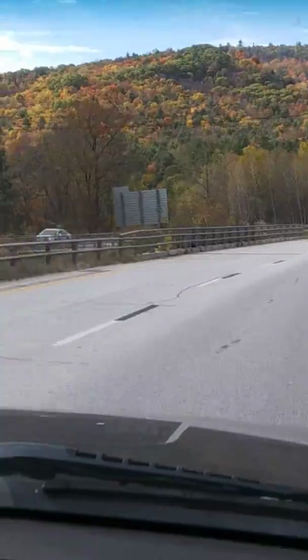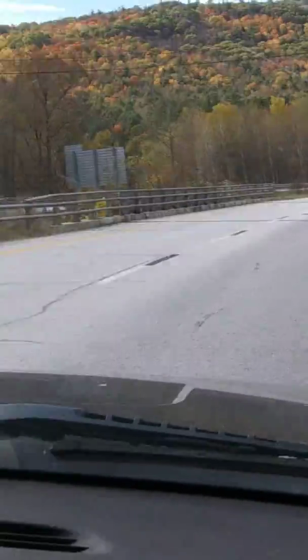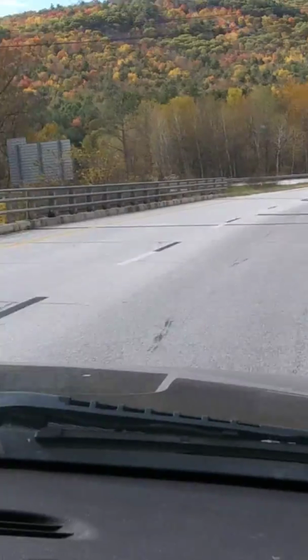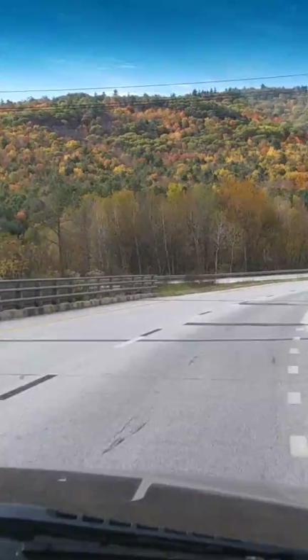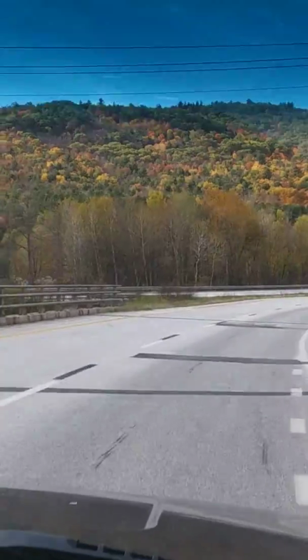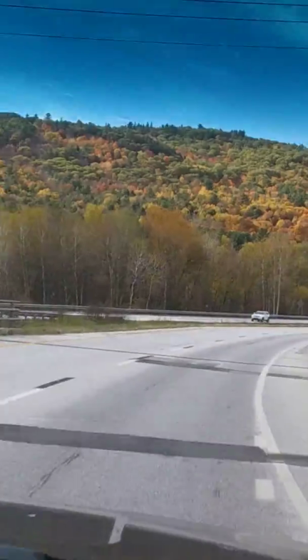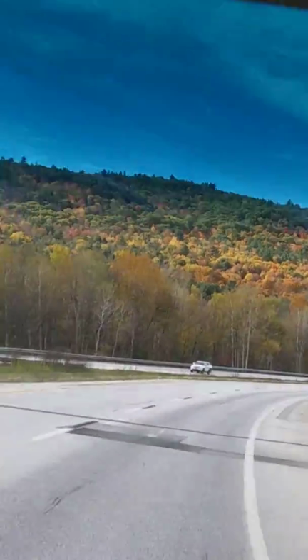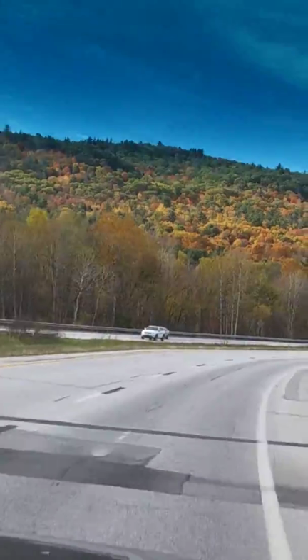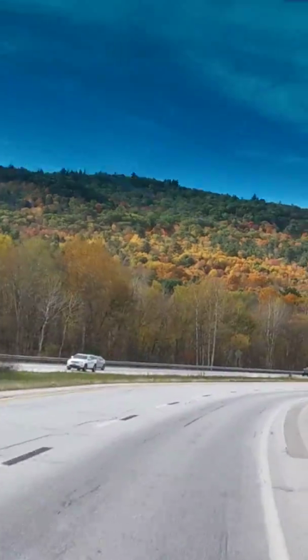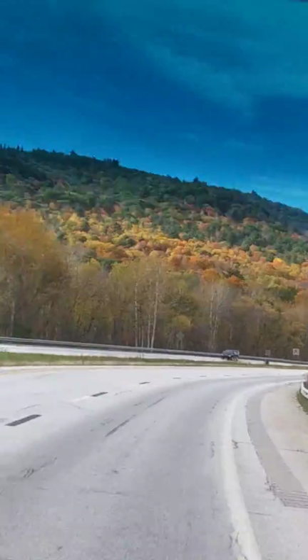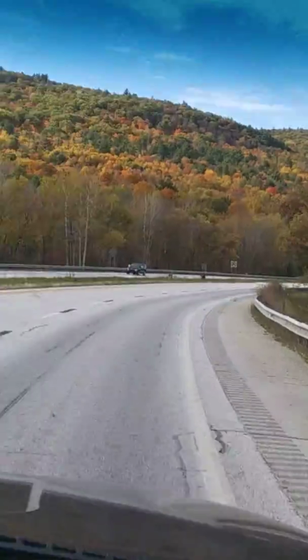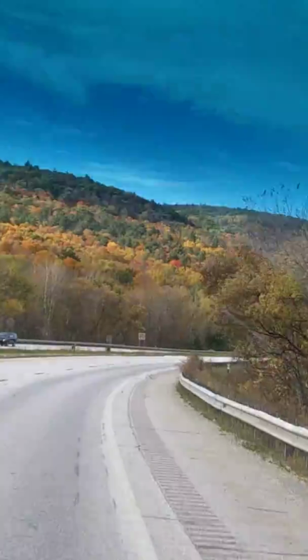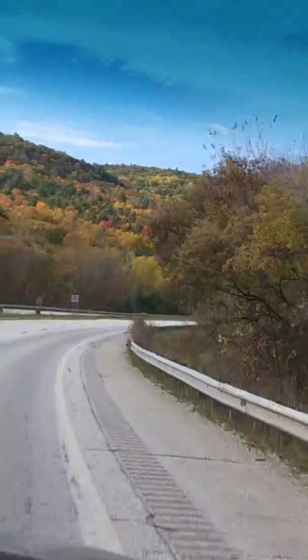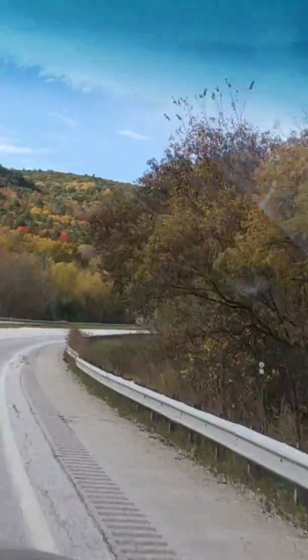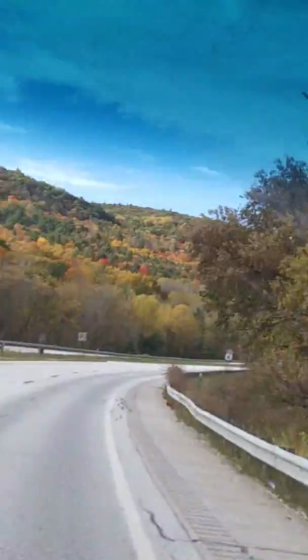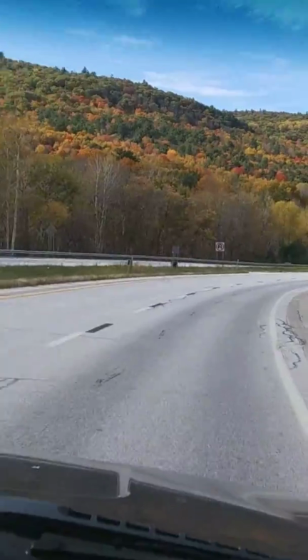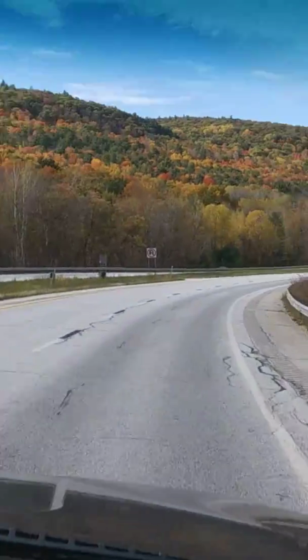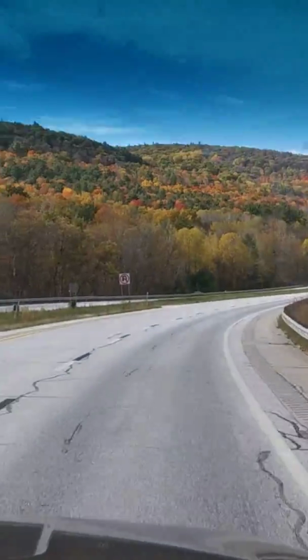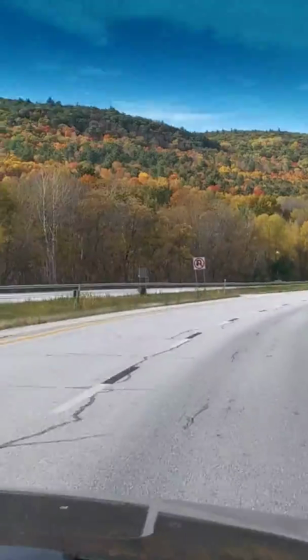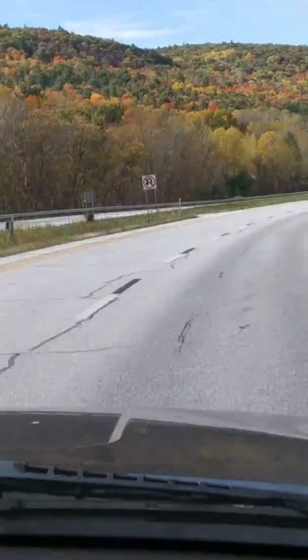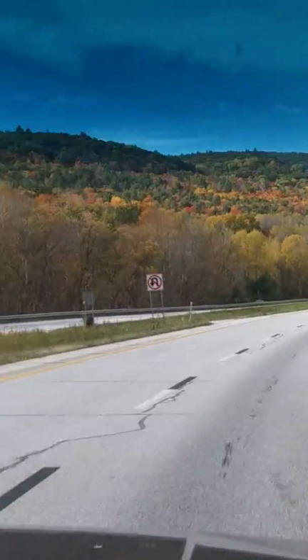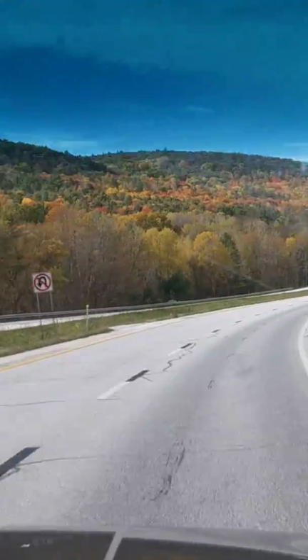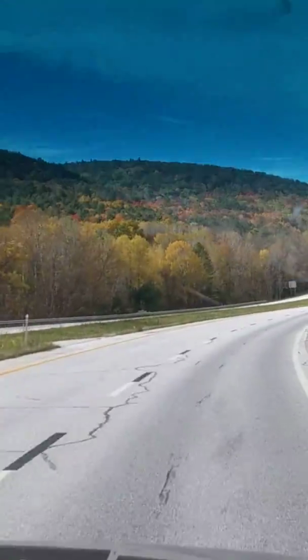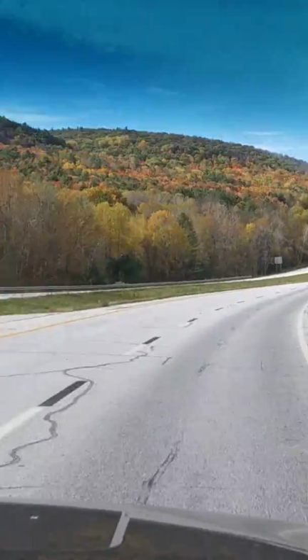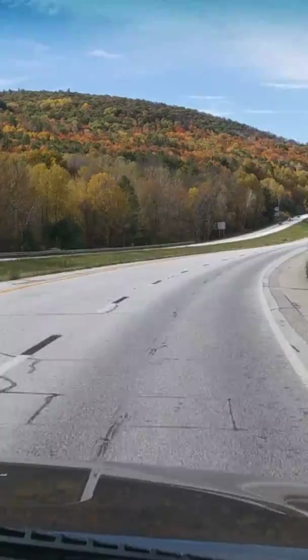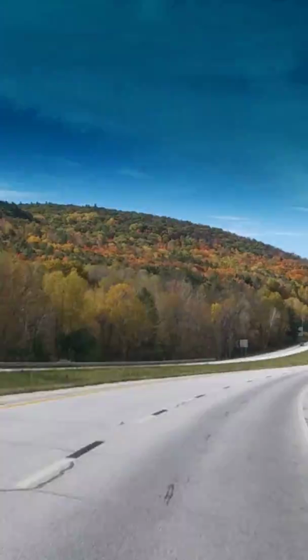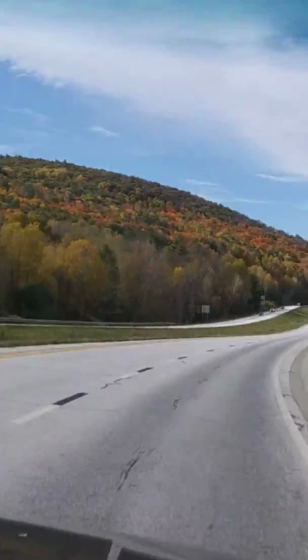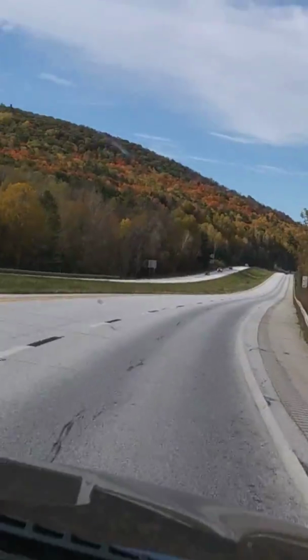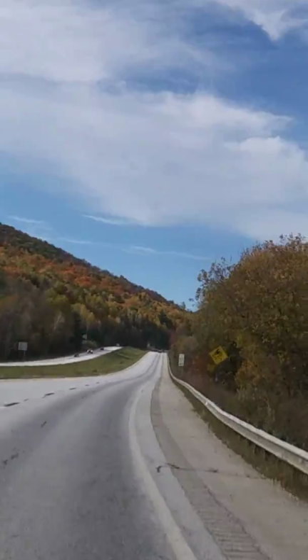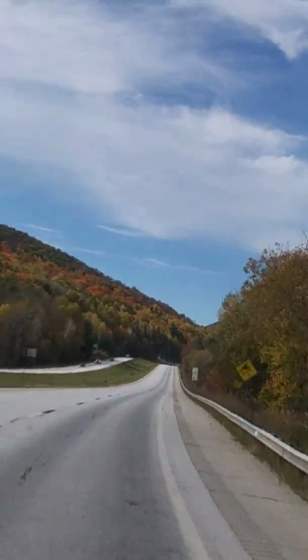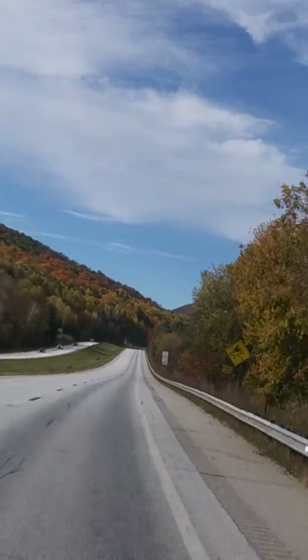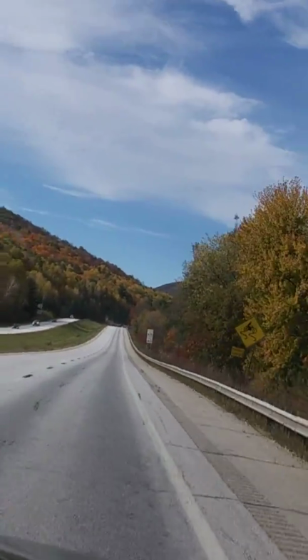Hi guys! We're on a road trip today and I wanted to show you the beautiful scenic mountains of Vermont. We're on the highway now, but you can see the fall foliage colors are coming out. It's a beautiful sunny day.